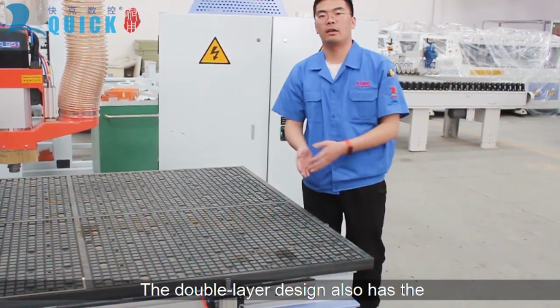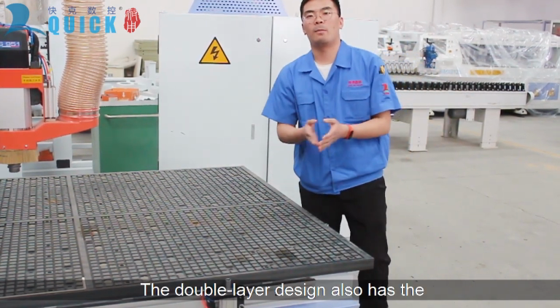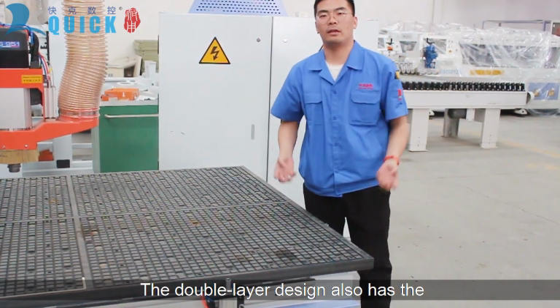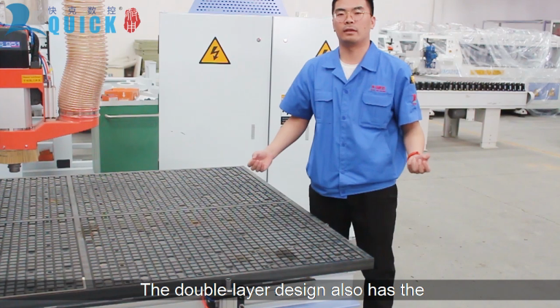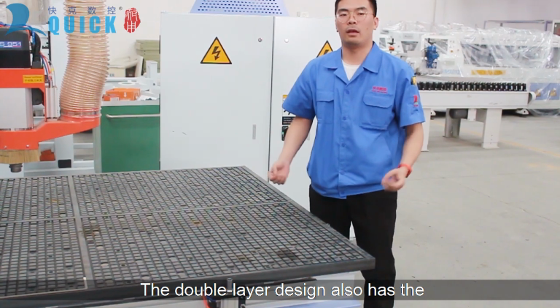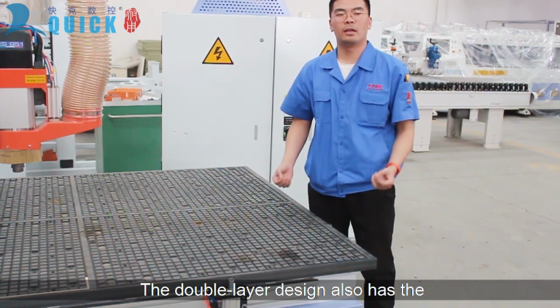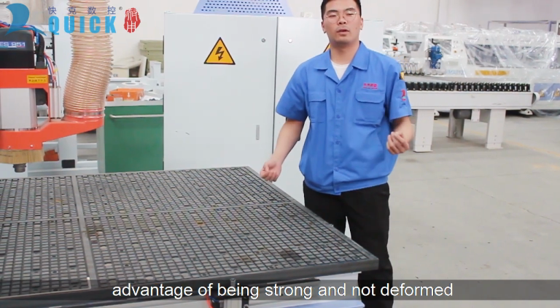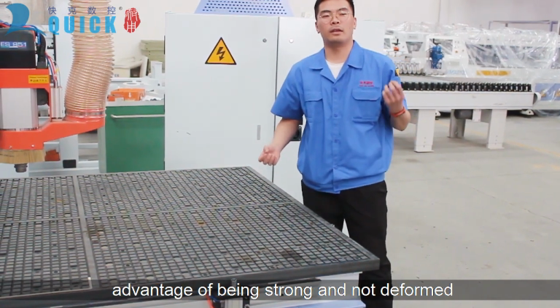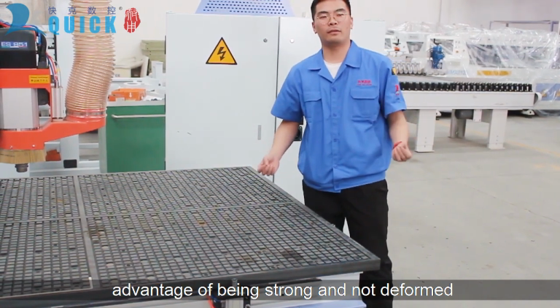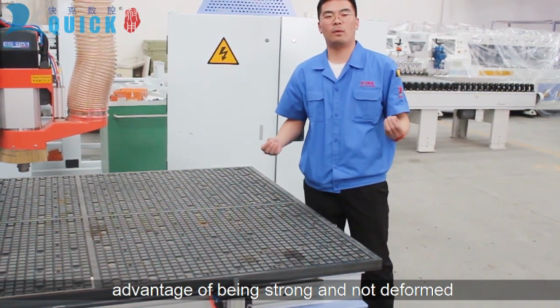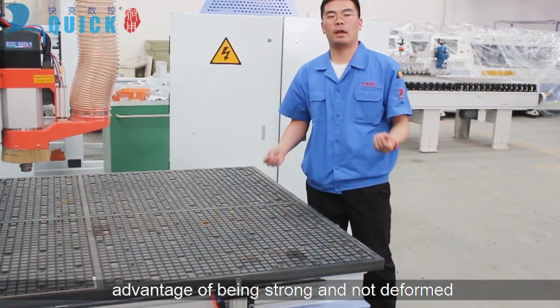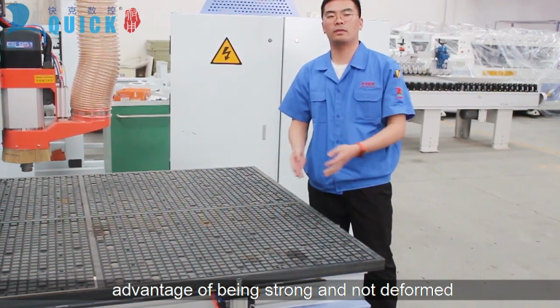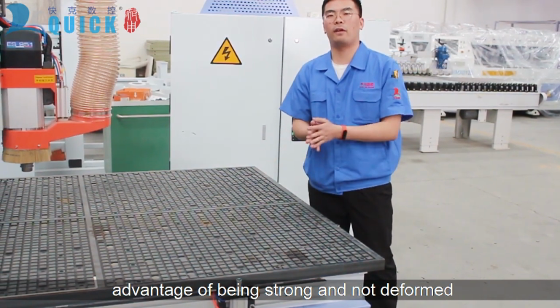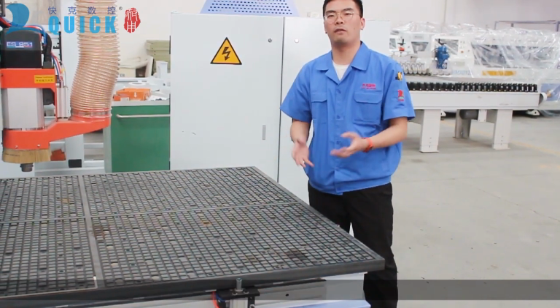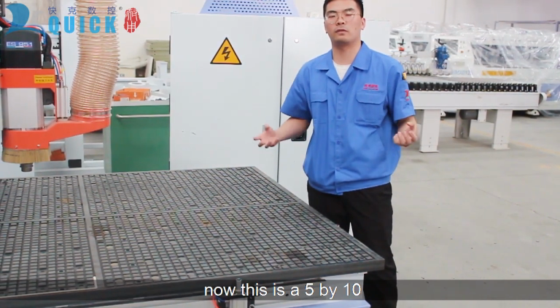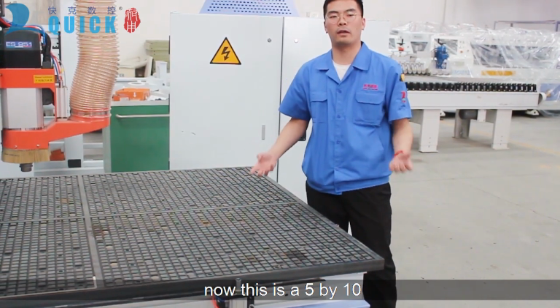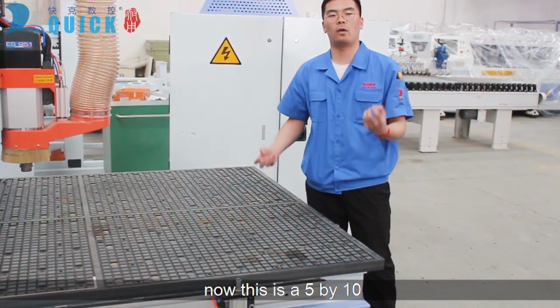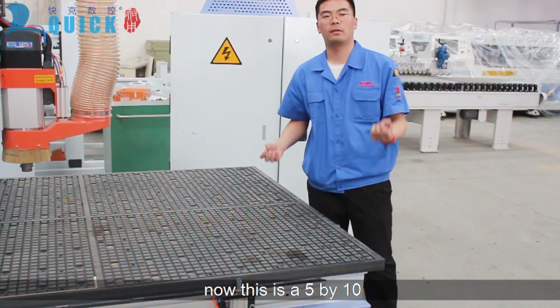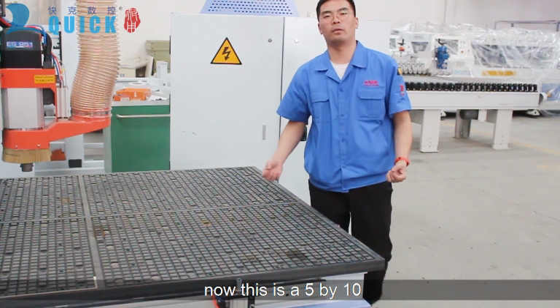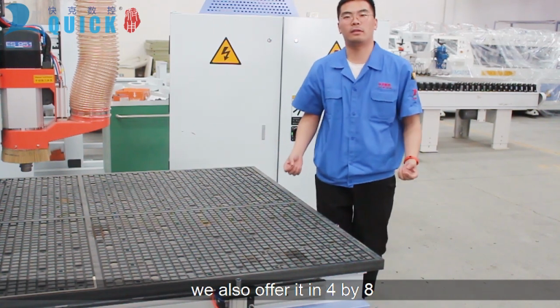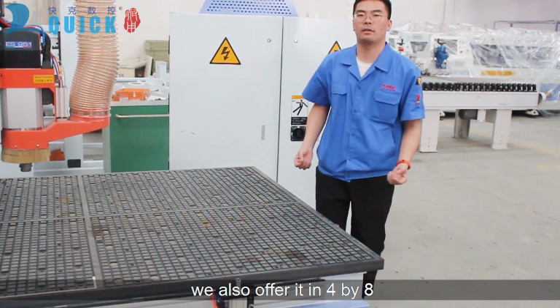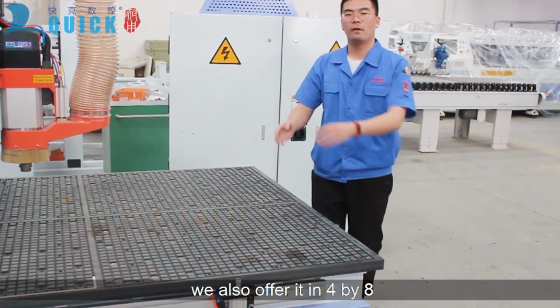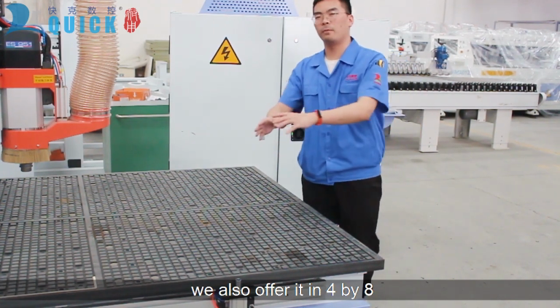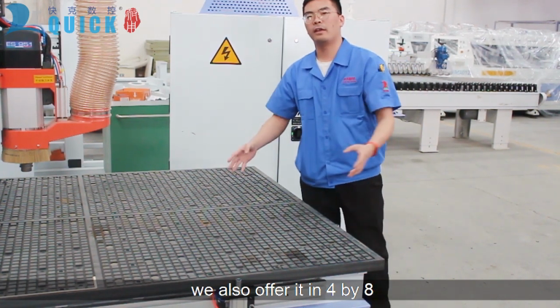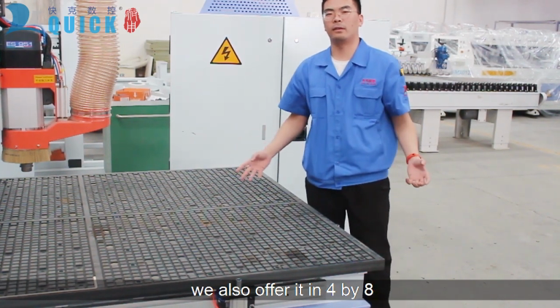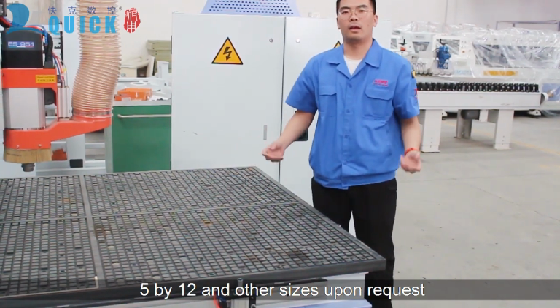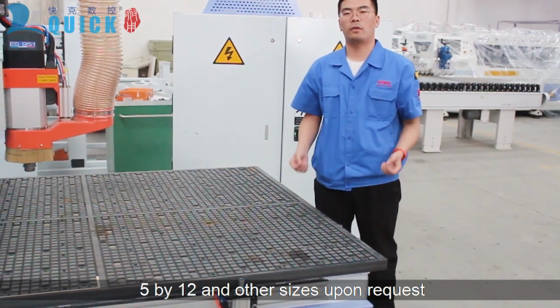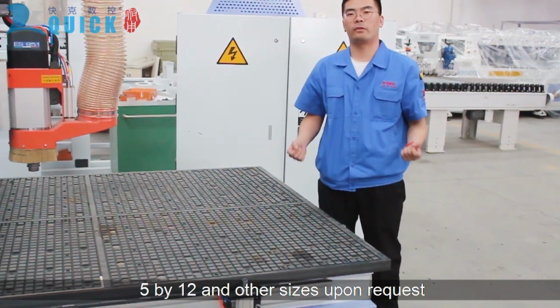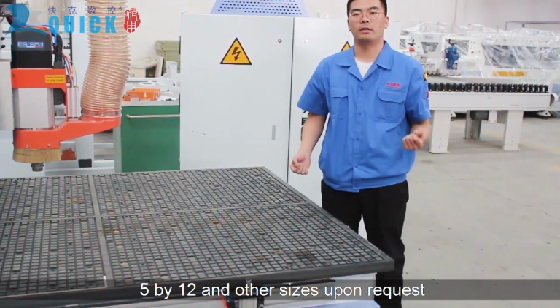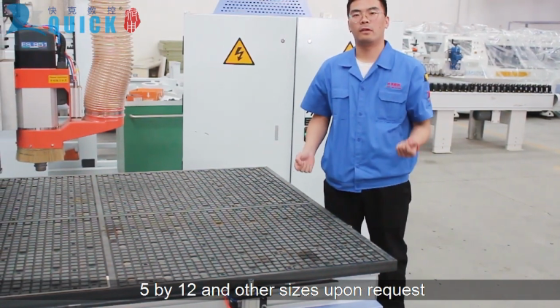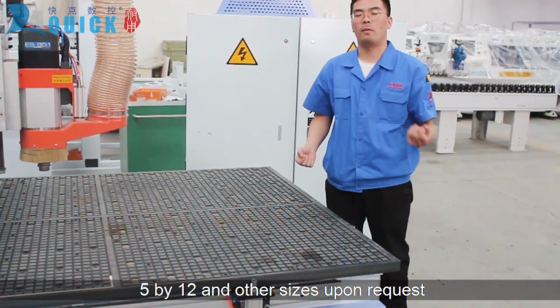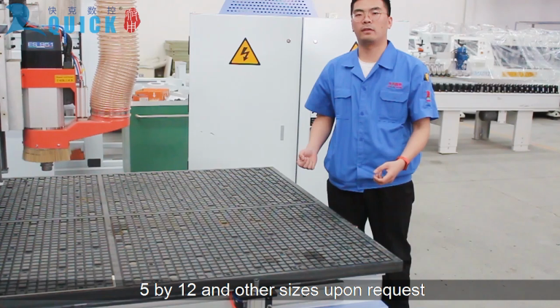The double-layer design also has the advantage of being strong and not deformed. The current size is 5x10, but we also offer it in 4x8, 4x12, and other sizes upon request.